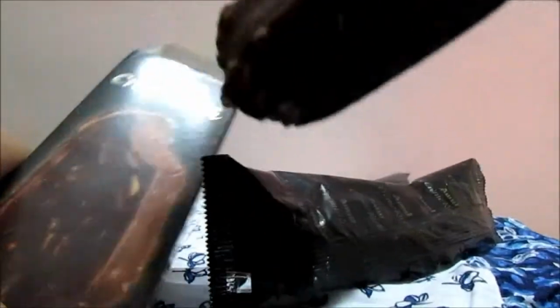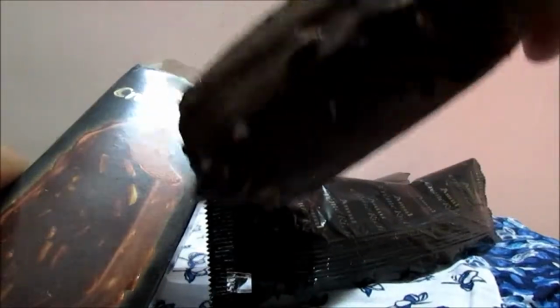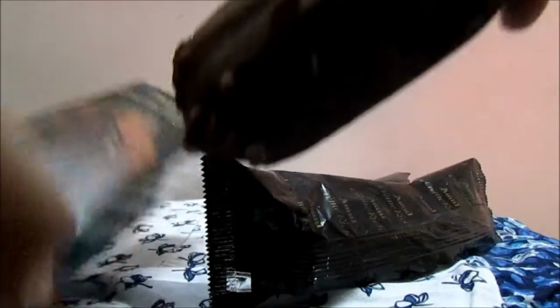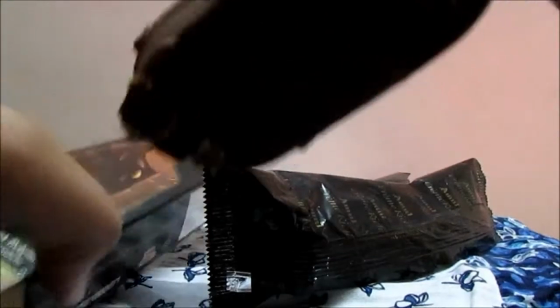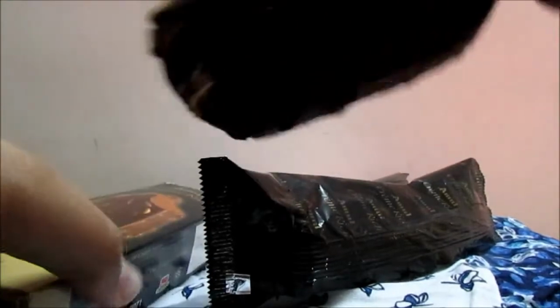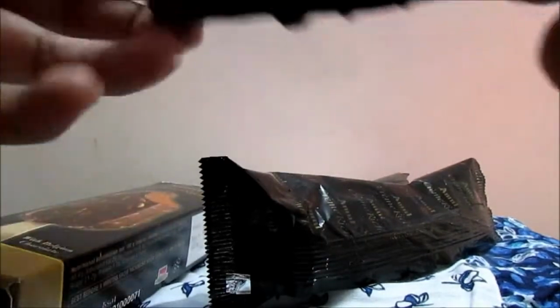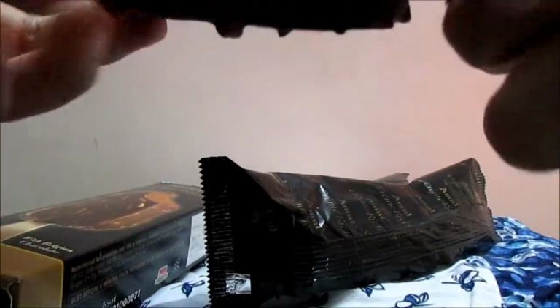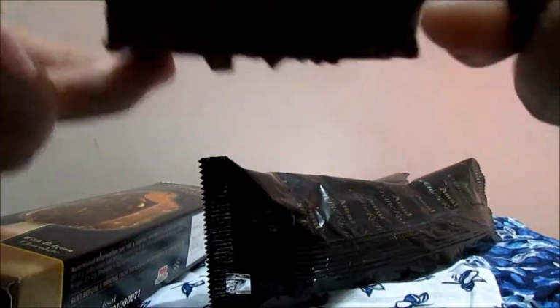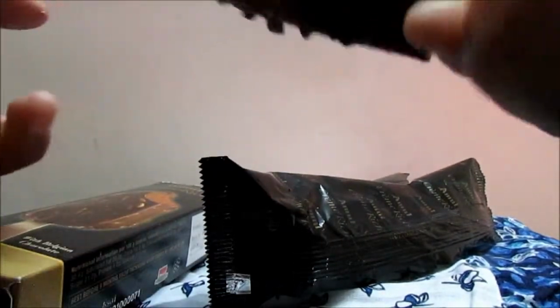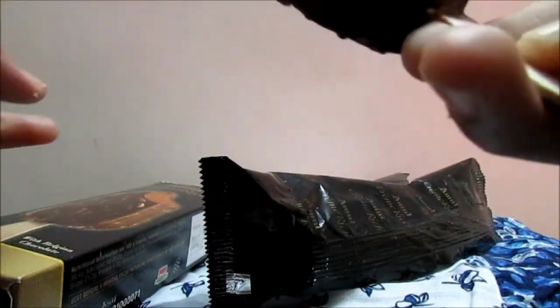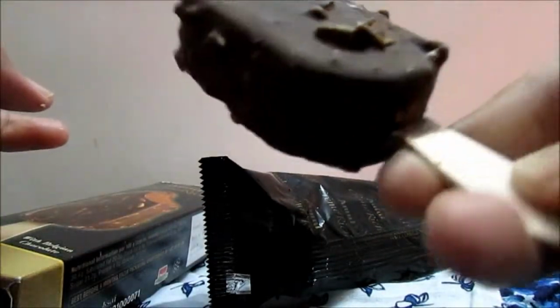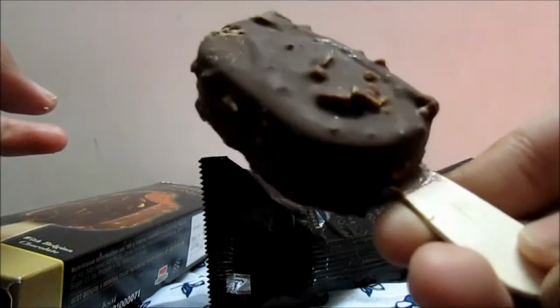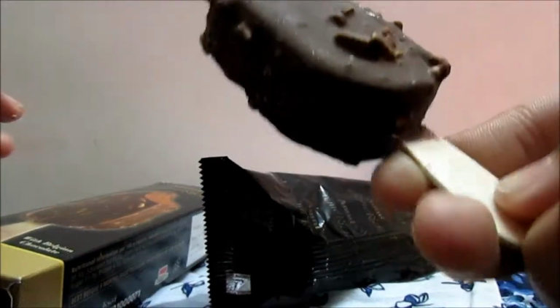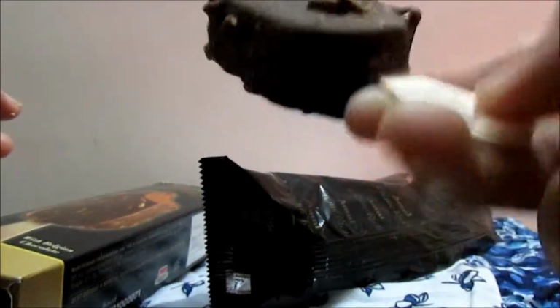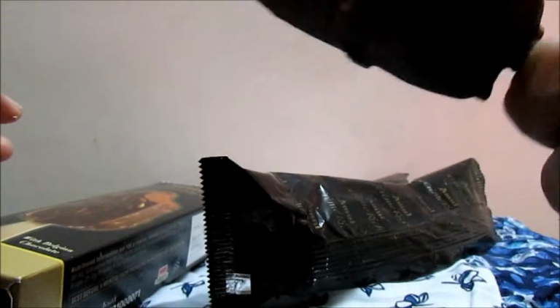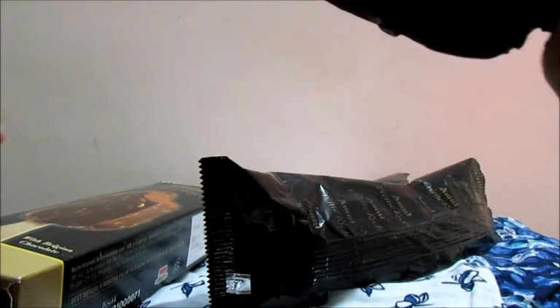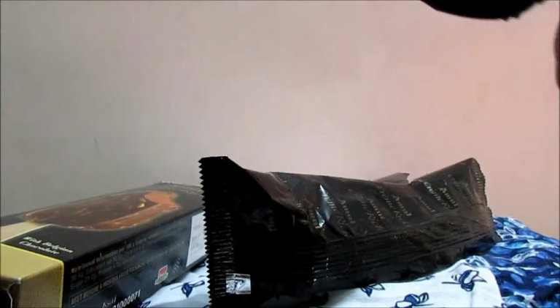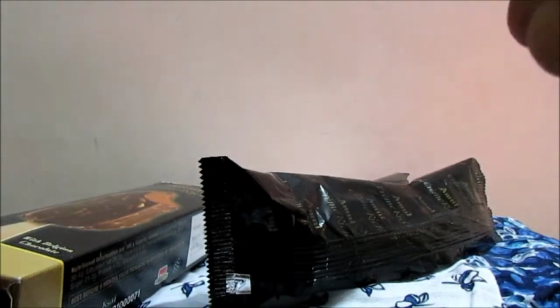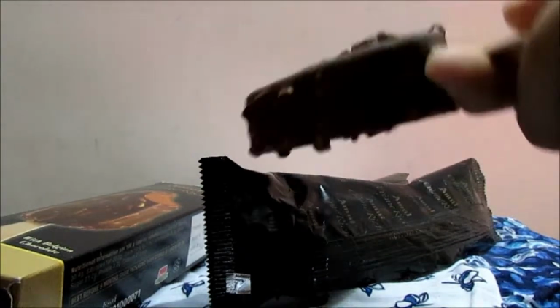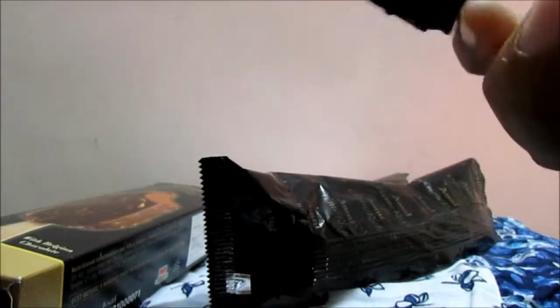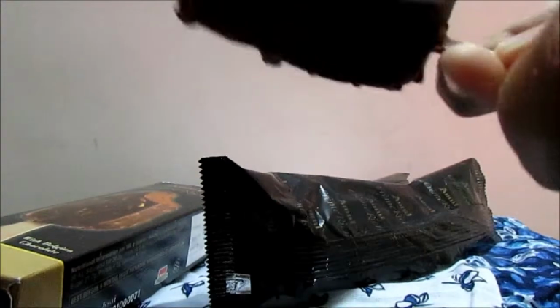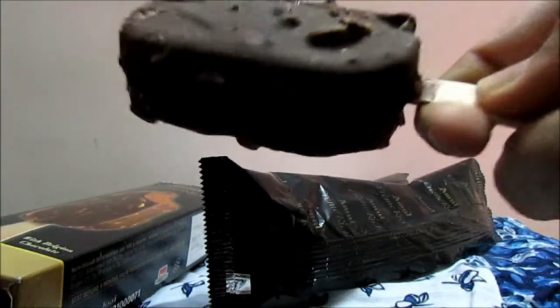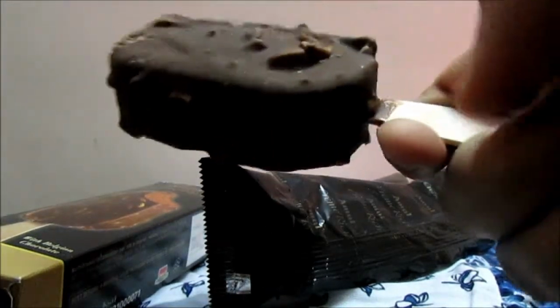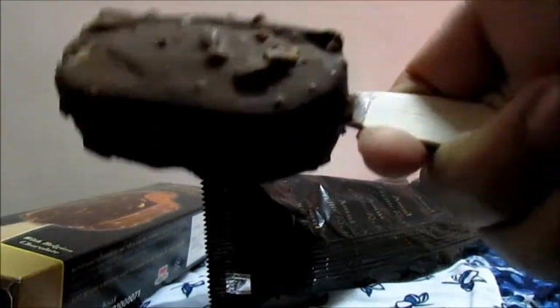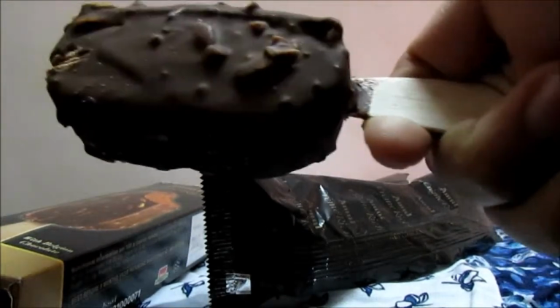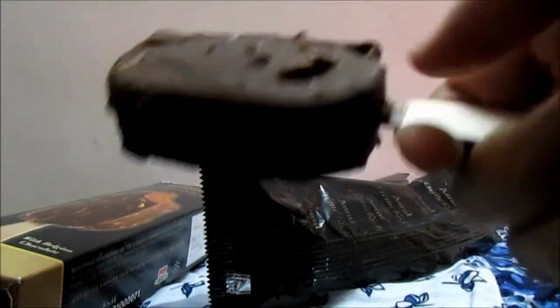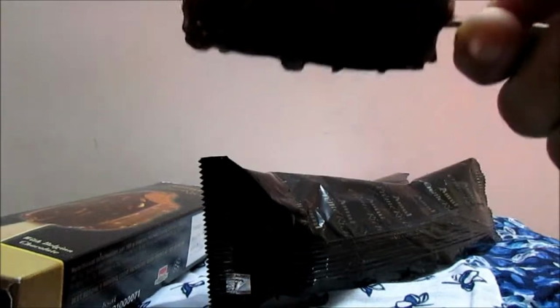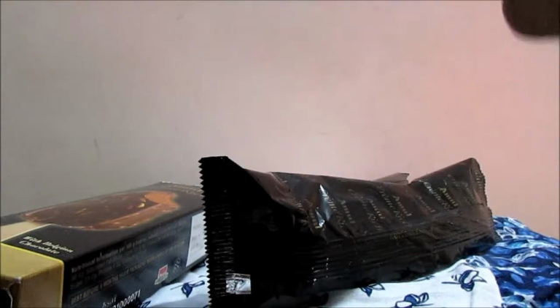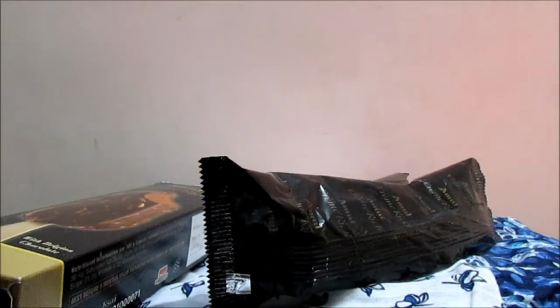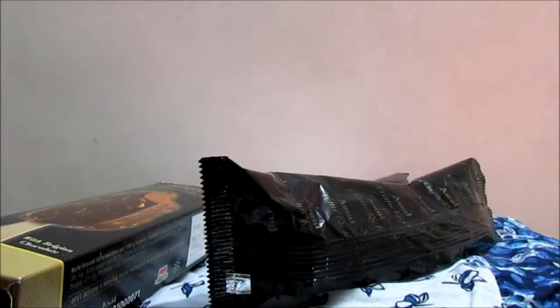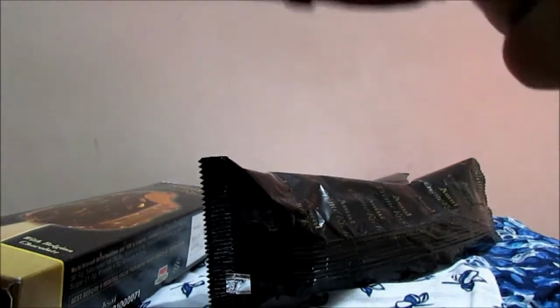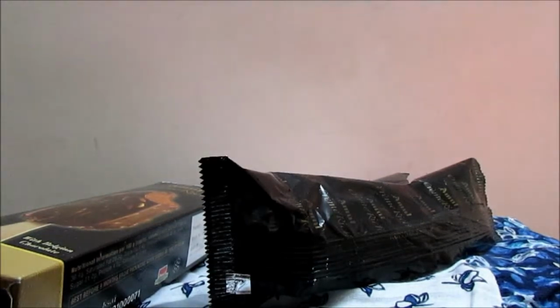Let's take a bite of the ice cream. Even the stick — the holder — is the same as the Magnum's. The only thing it lacks is the Magnum logo. Let's taste it now.